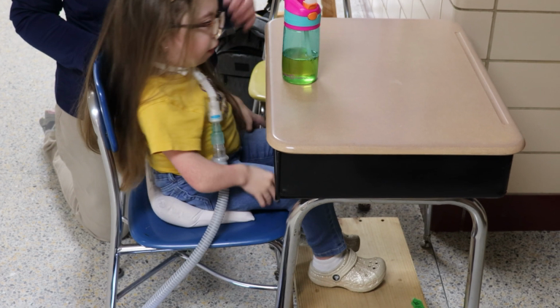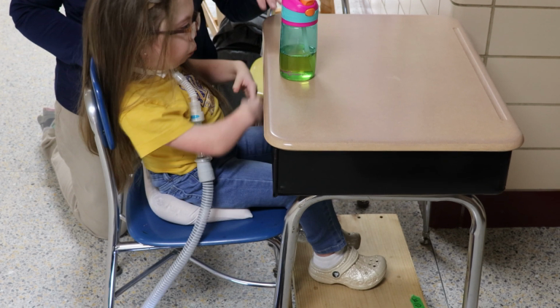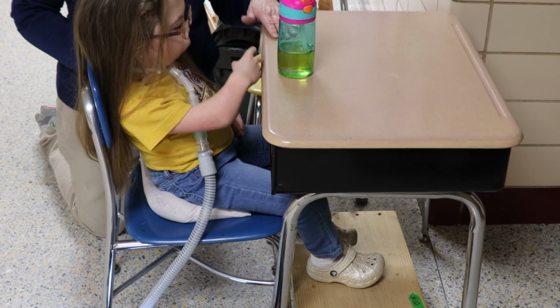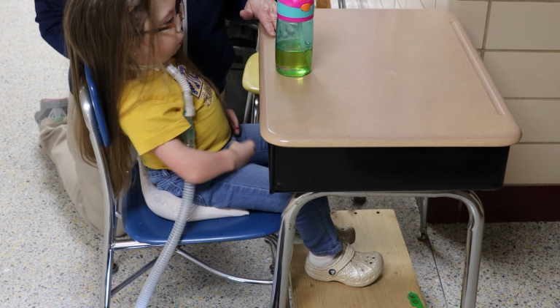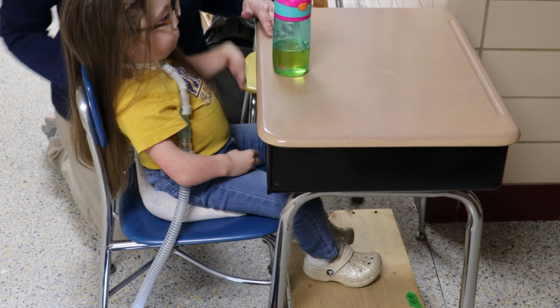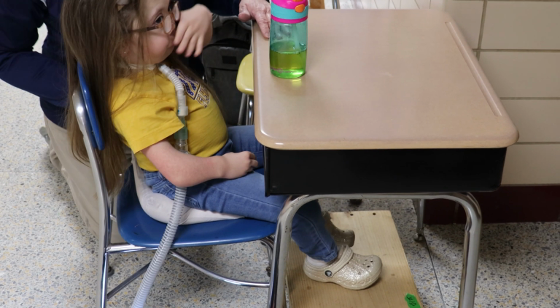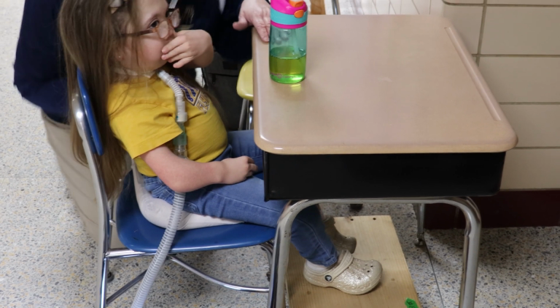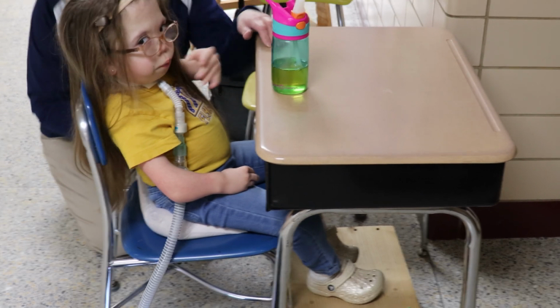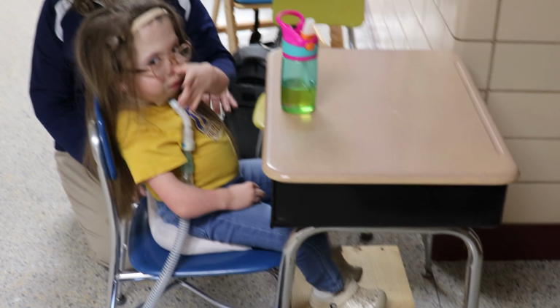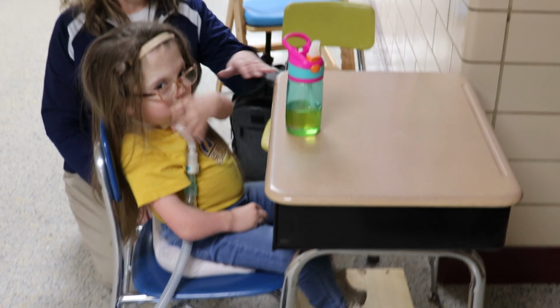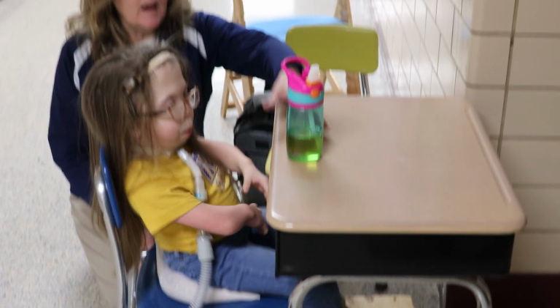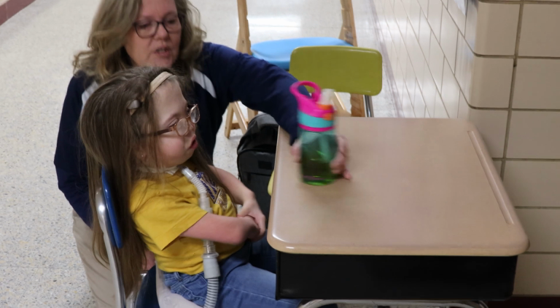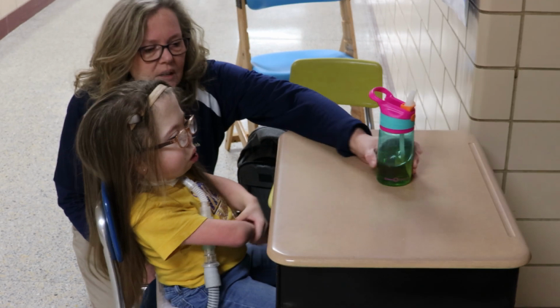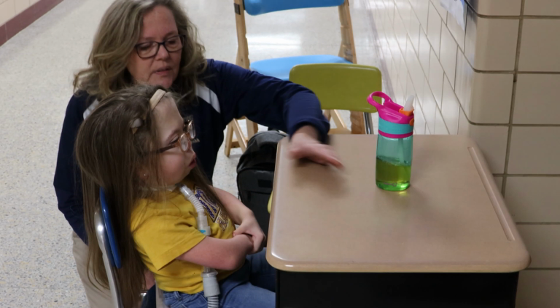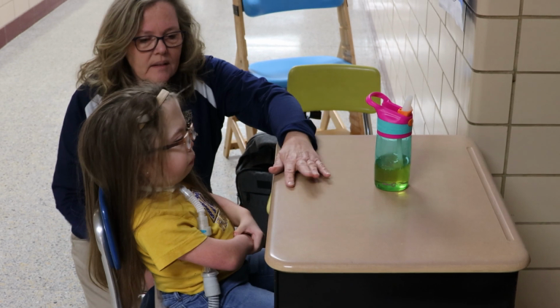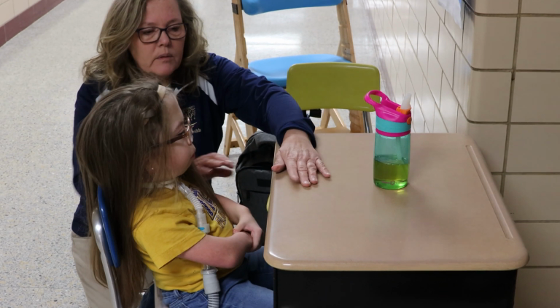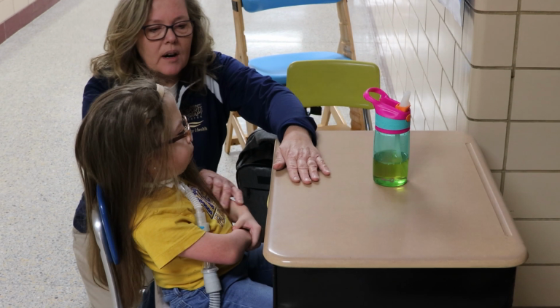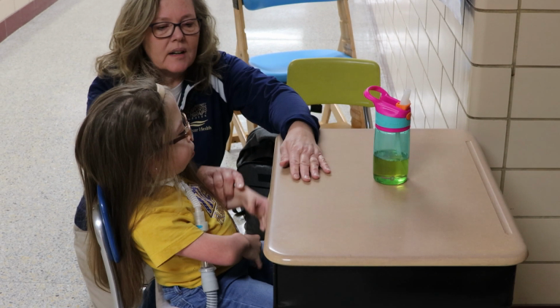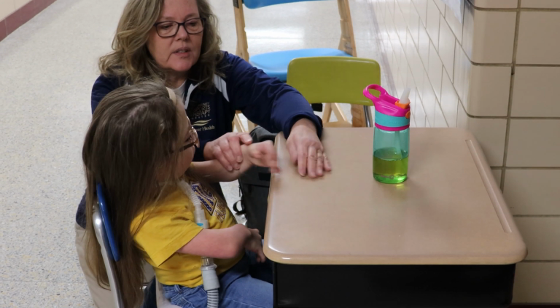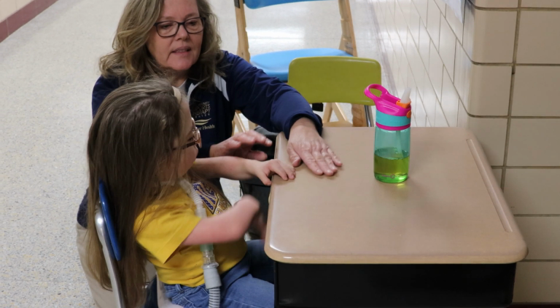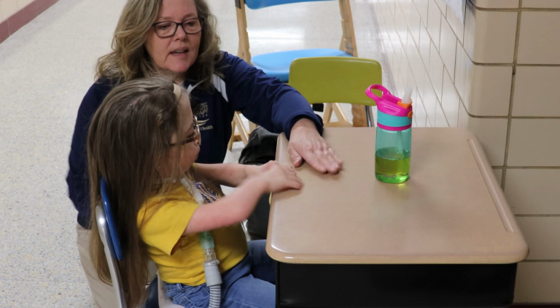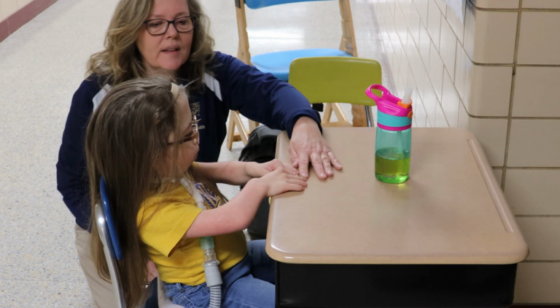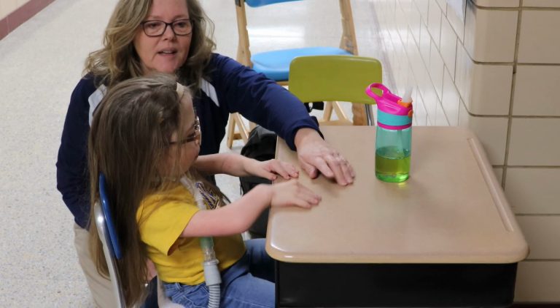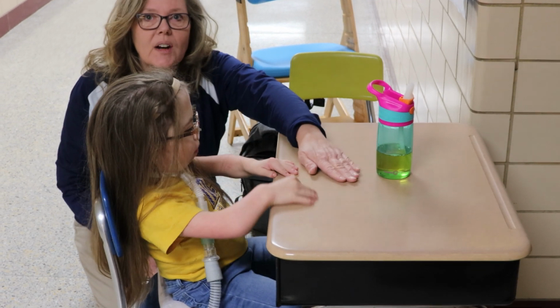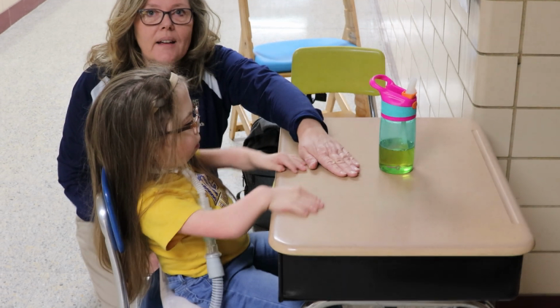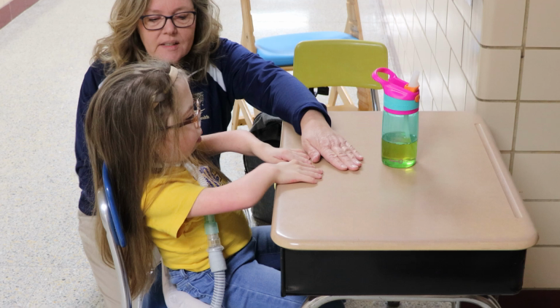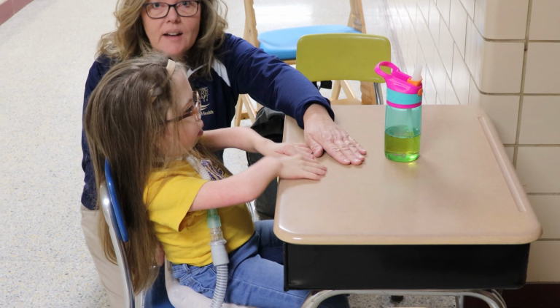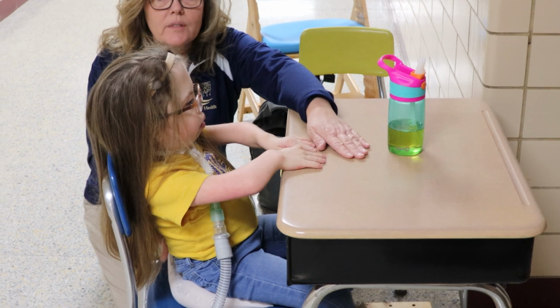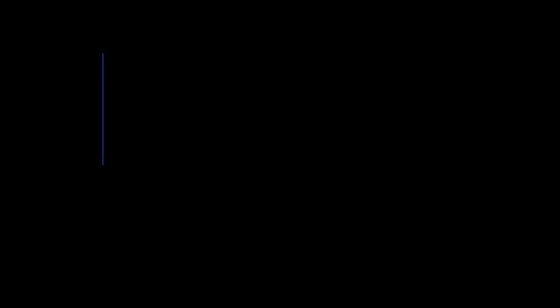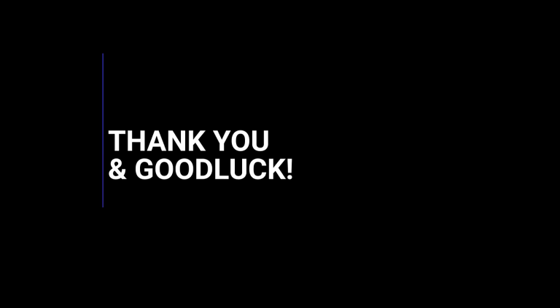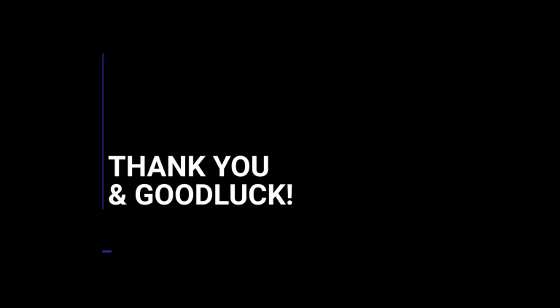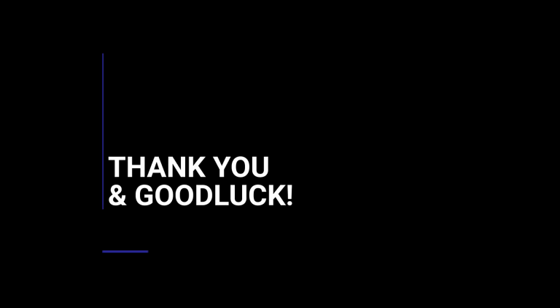The other issue is with this particular height of the chair — I'm not sure where her arms are versus the height of the table. It seems like it's a little high because it's kind of short for her.